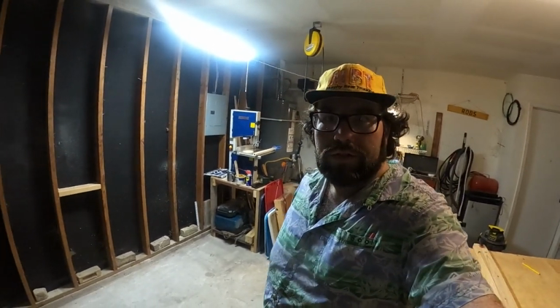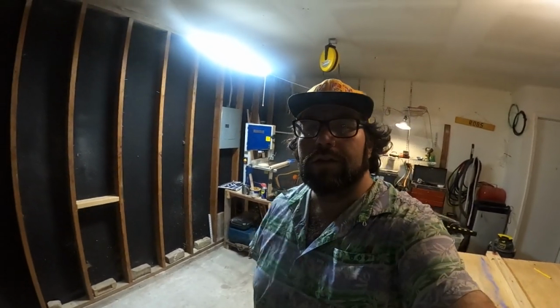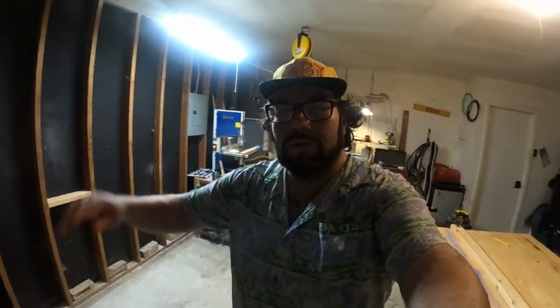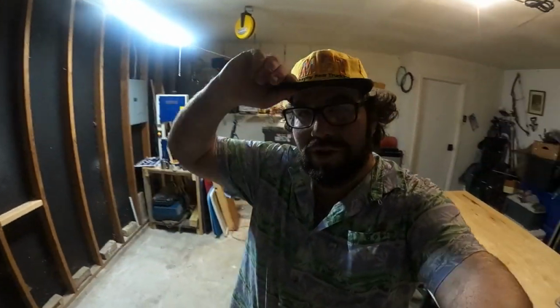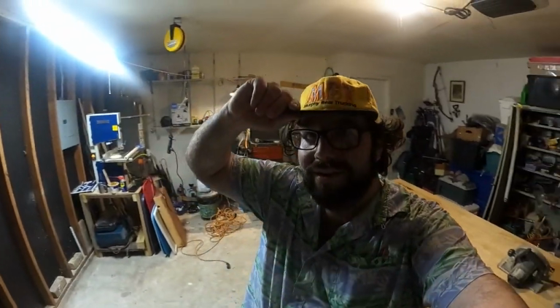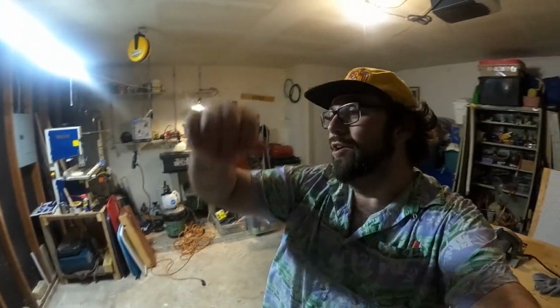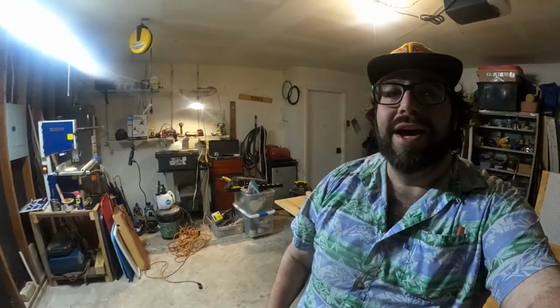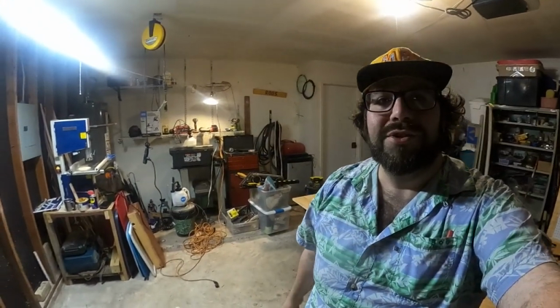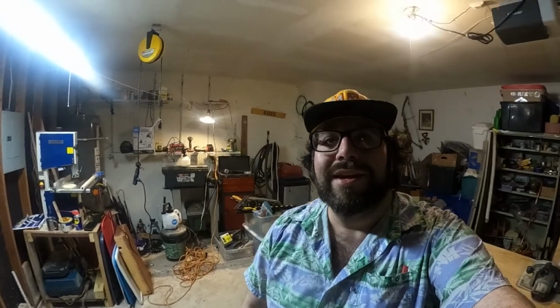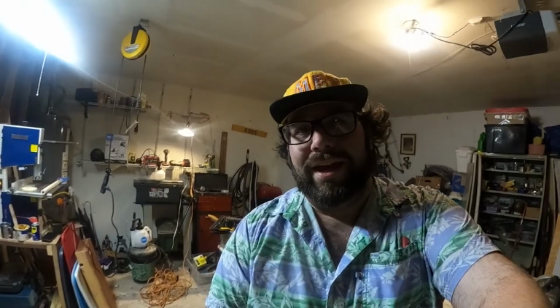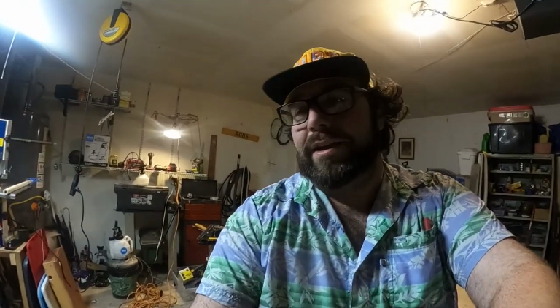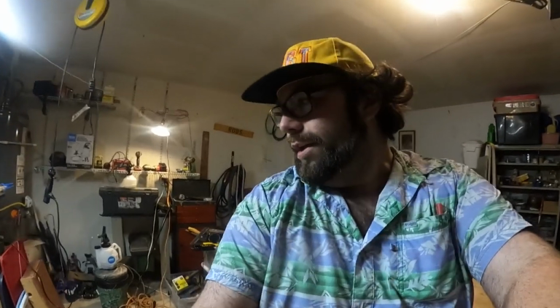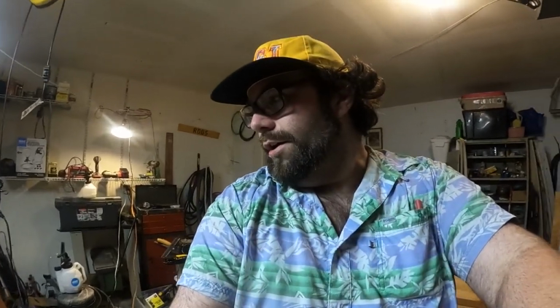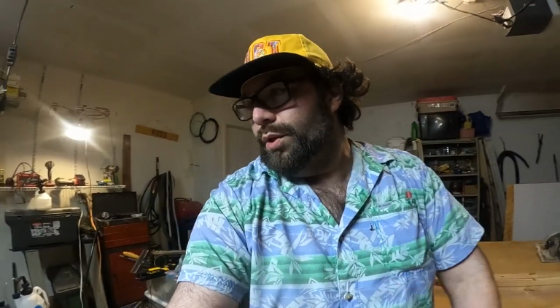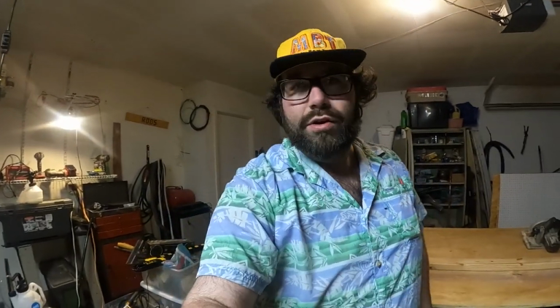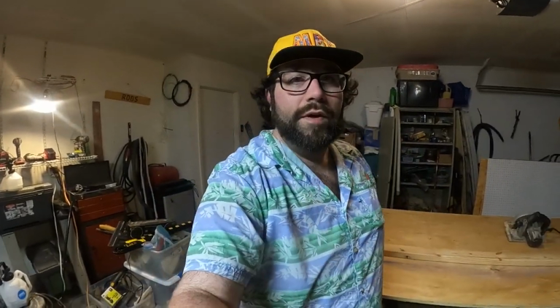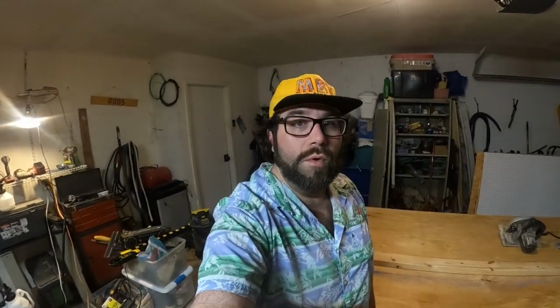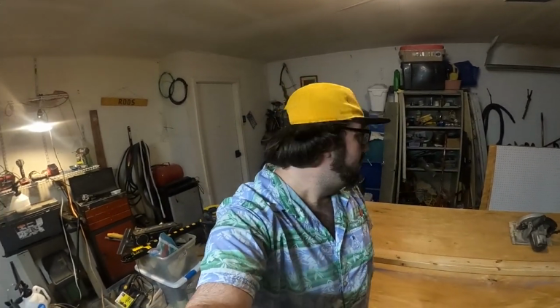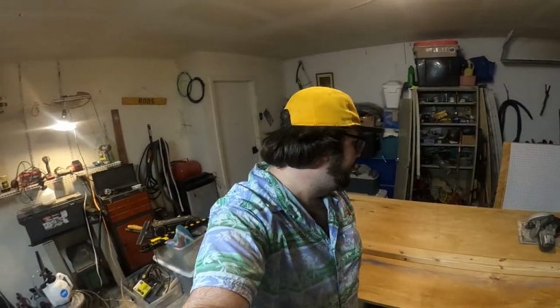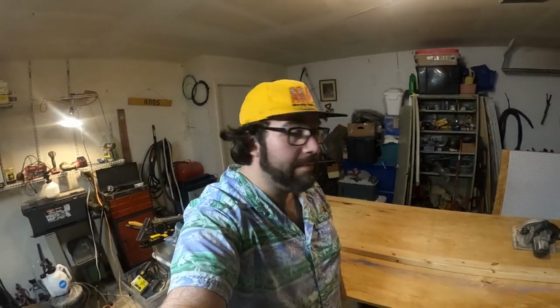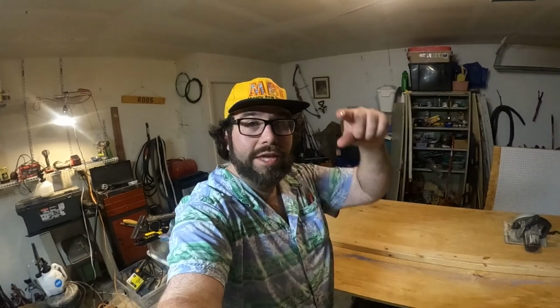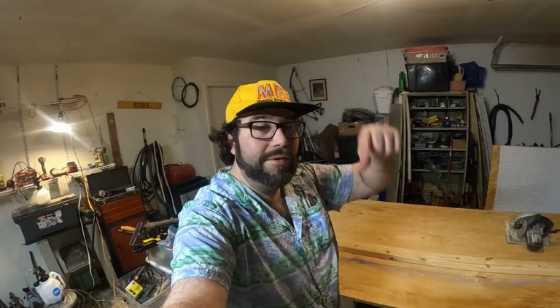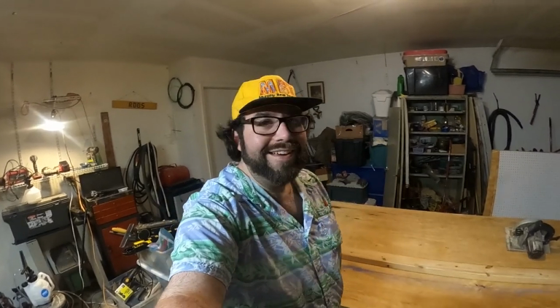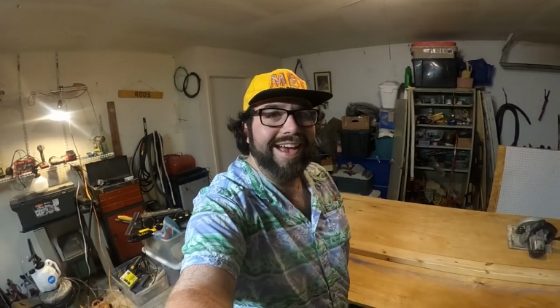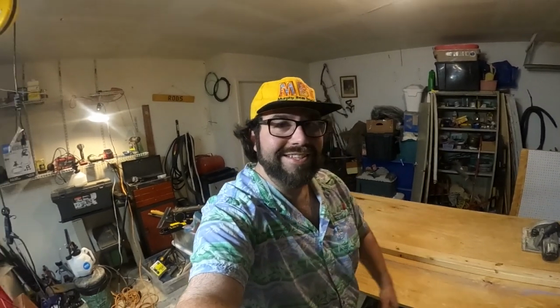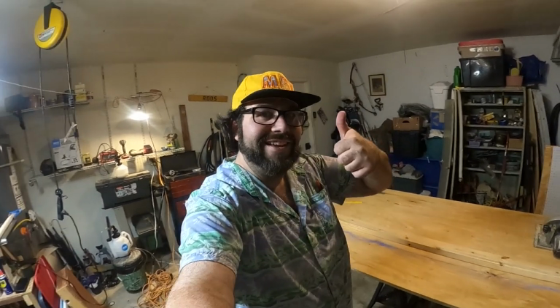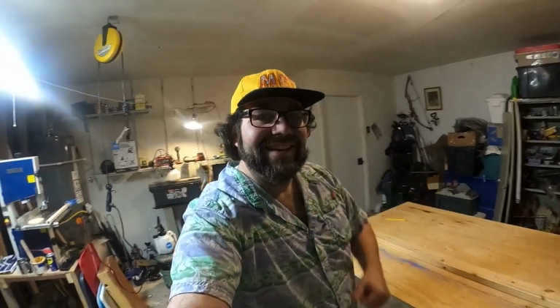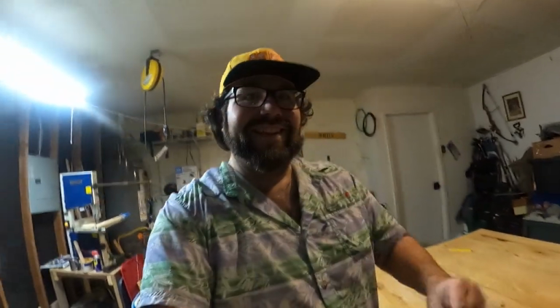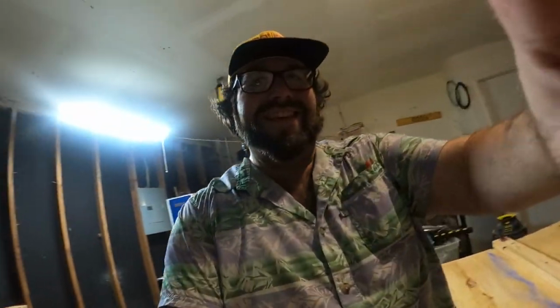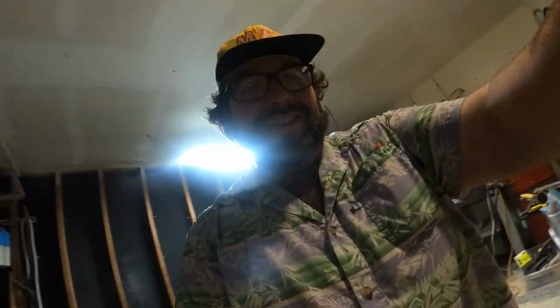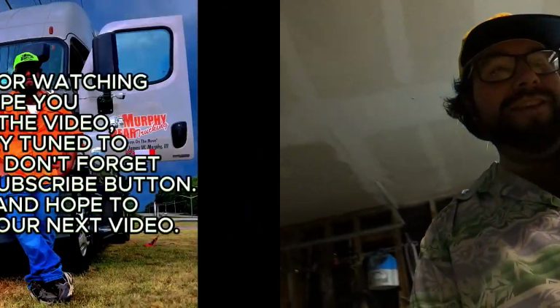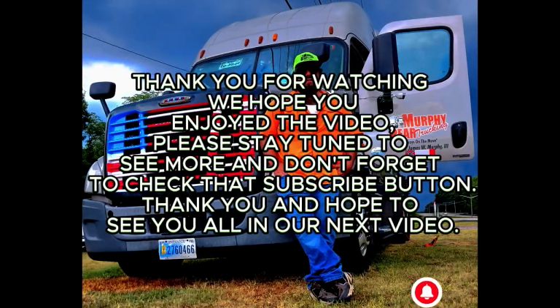Alright guys, that's pretty much it for this little intro right here. I hope you guys enjoy, and please subscribe and follow for more if you haven't already. Make sure you hit that bell. Alright guys, take care!